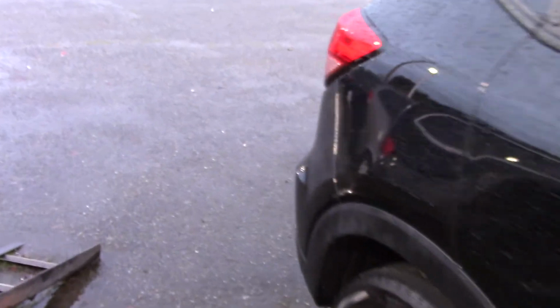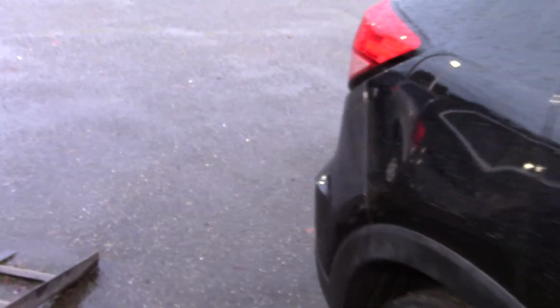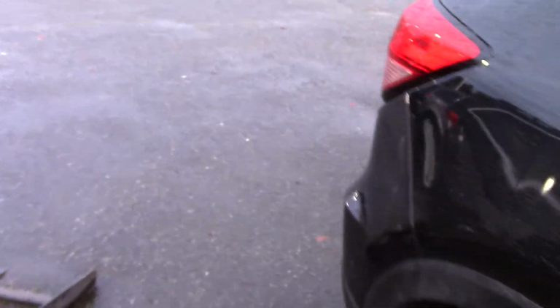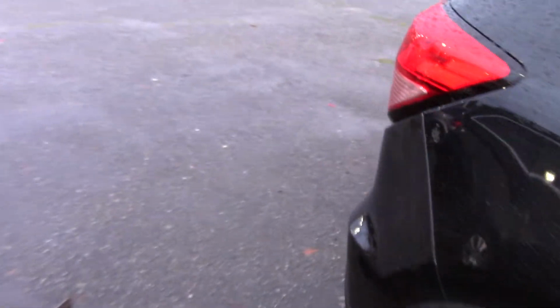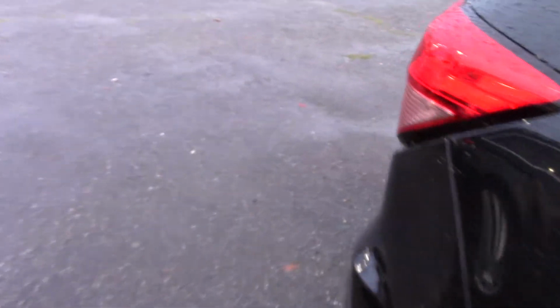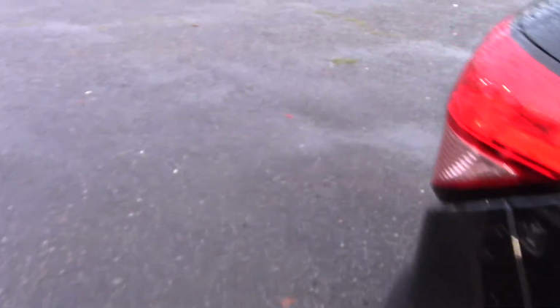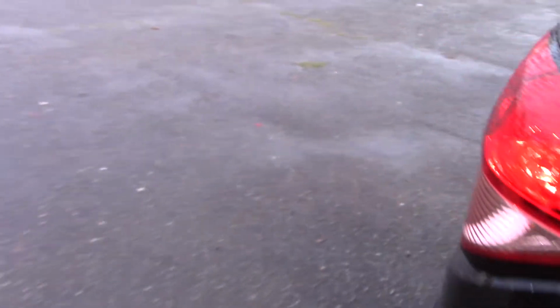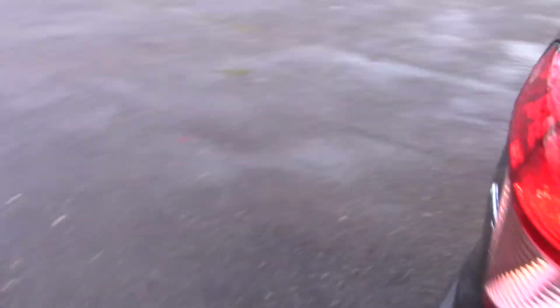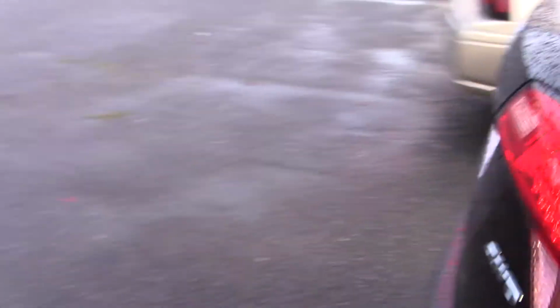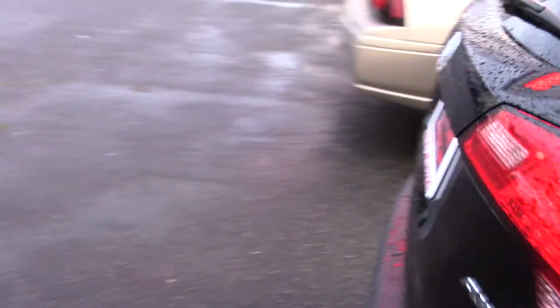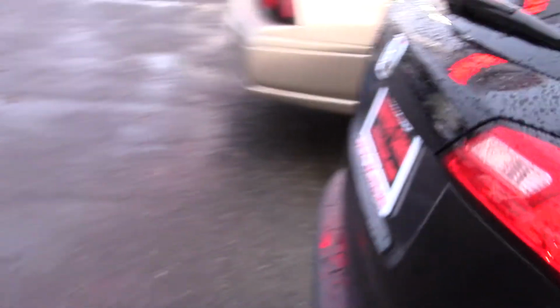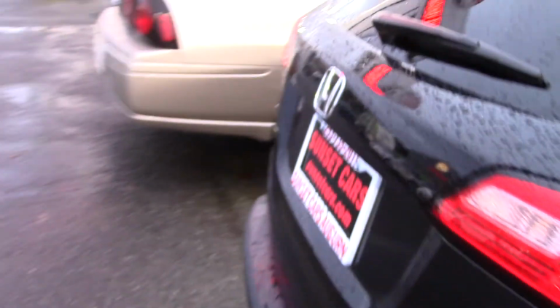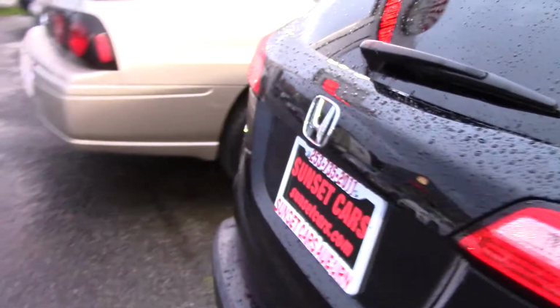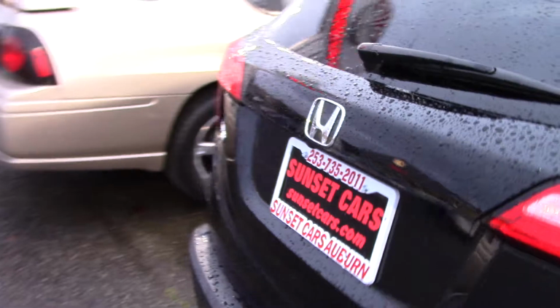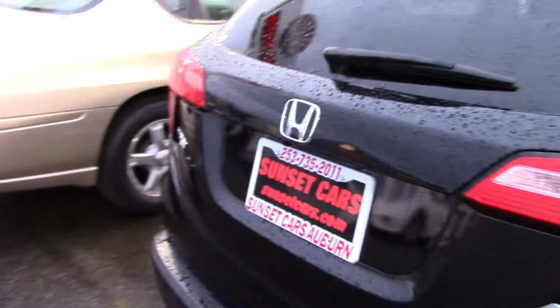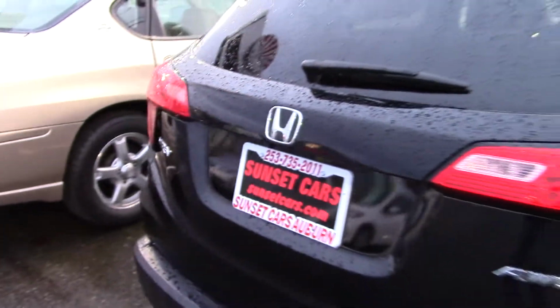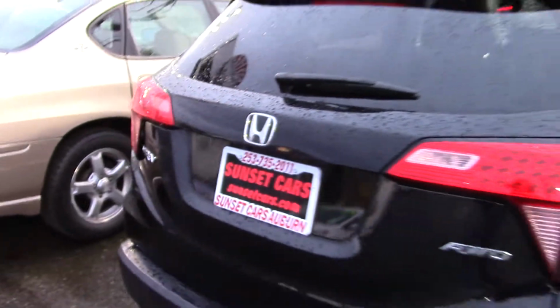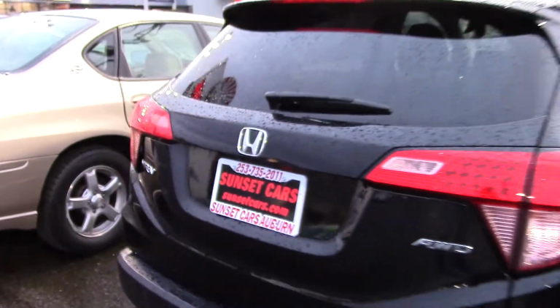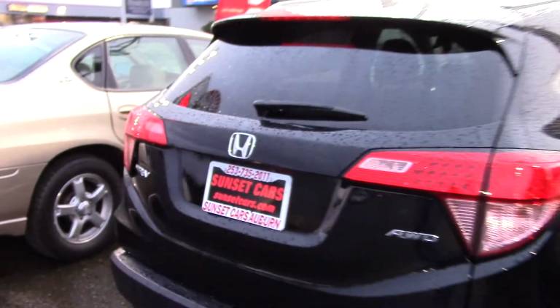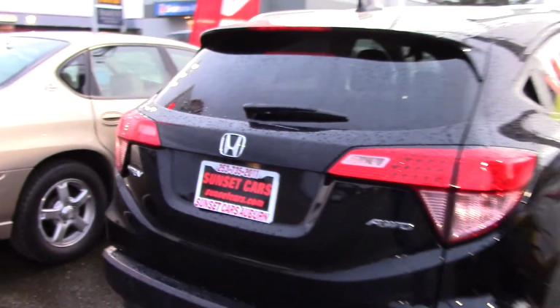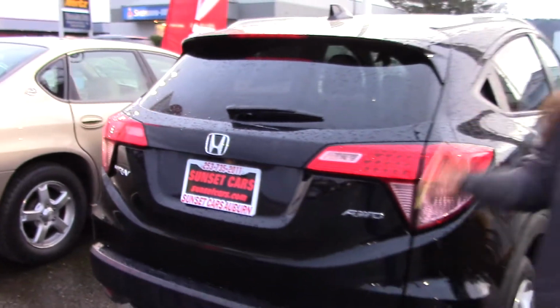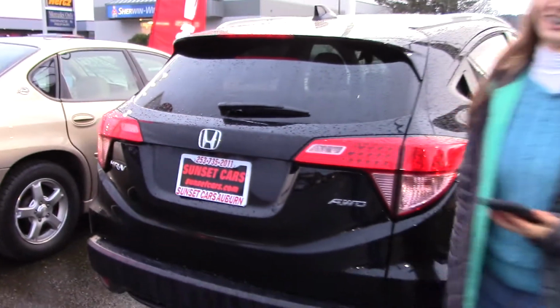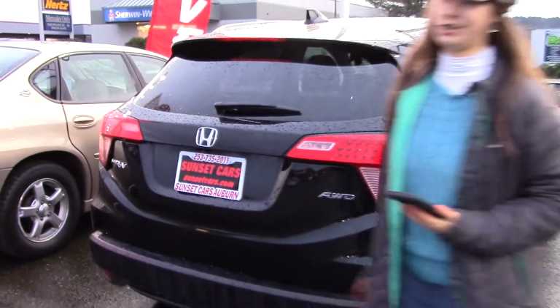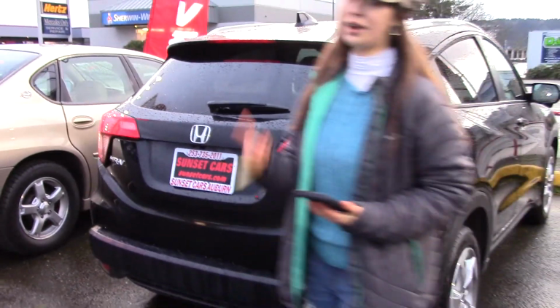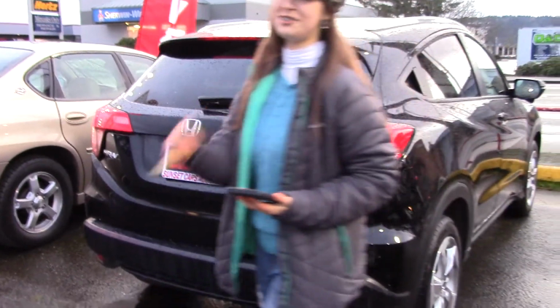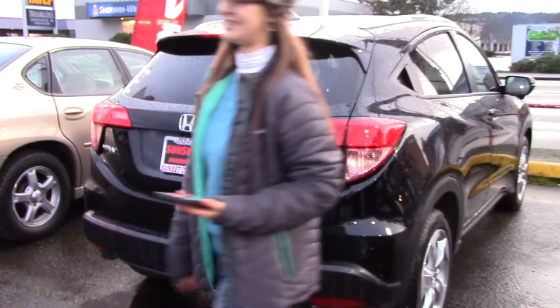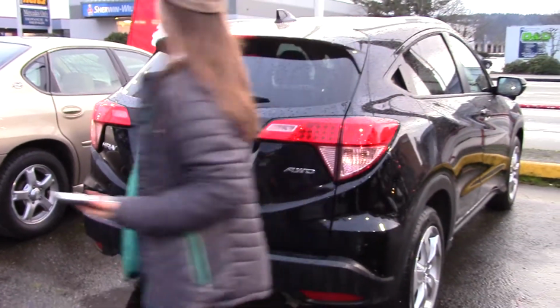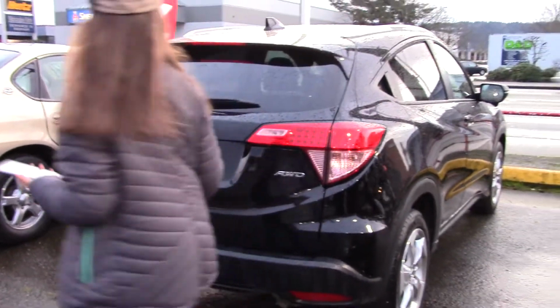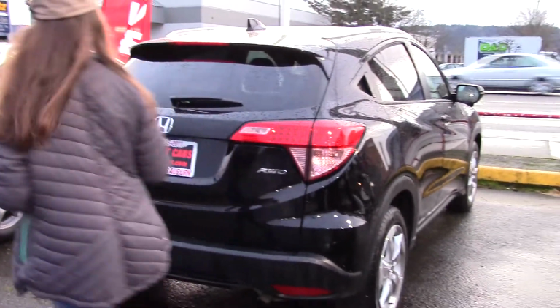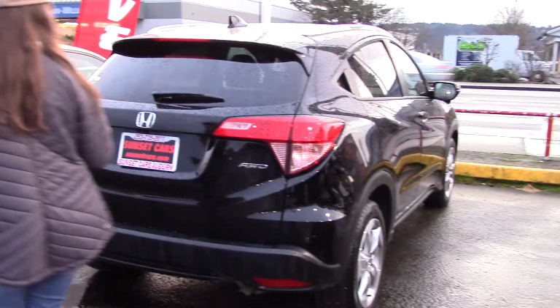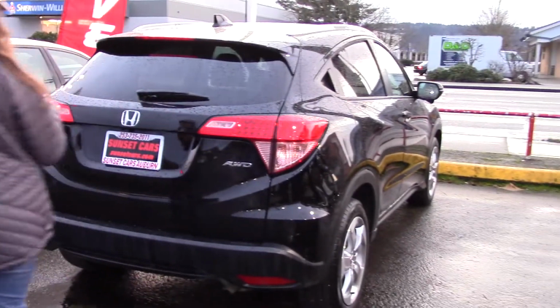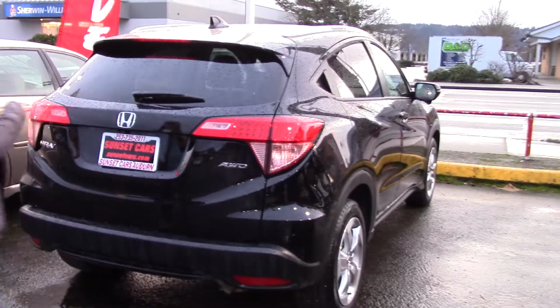This Honda has great features you're going to love — voice-operated touchscreen, everything! Just wait until we get to the interior, you're going to seriously love this.